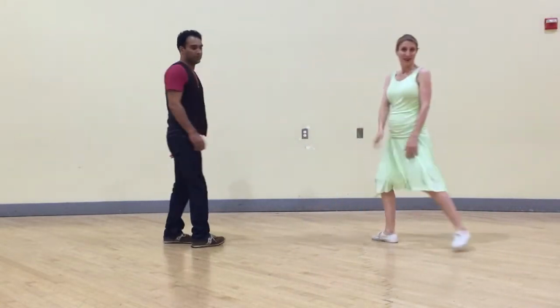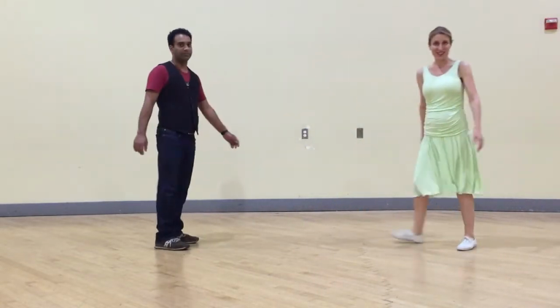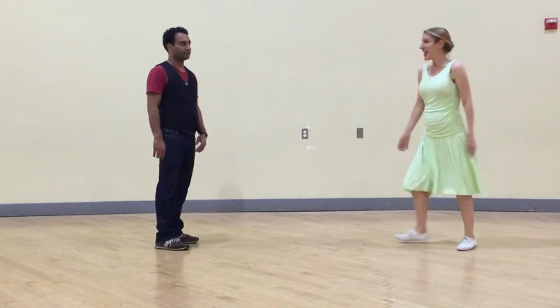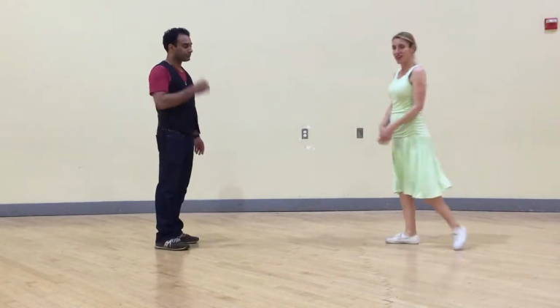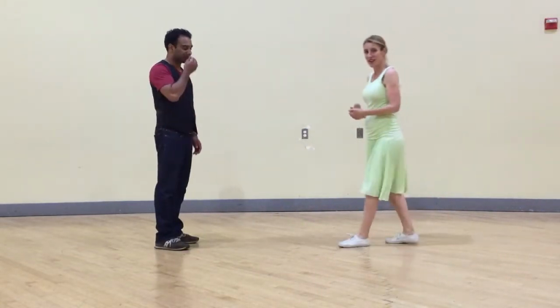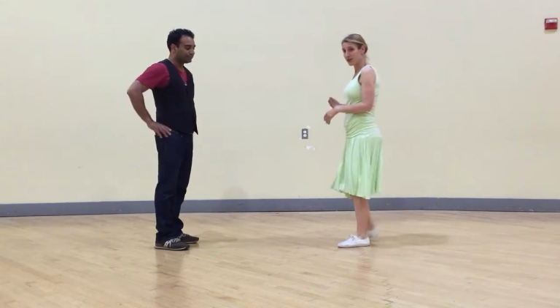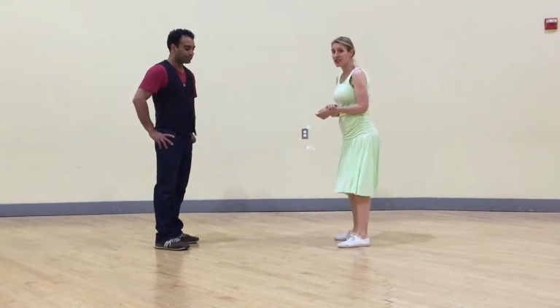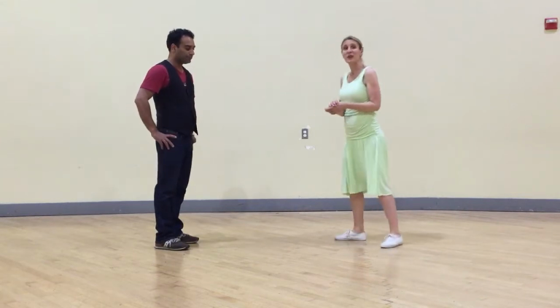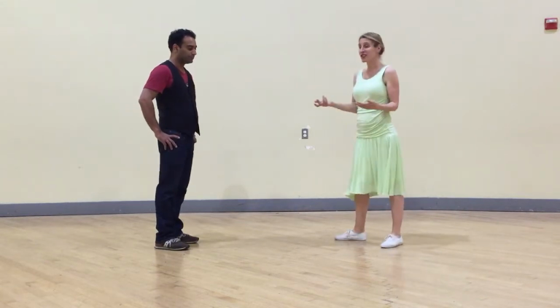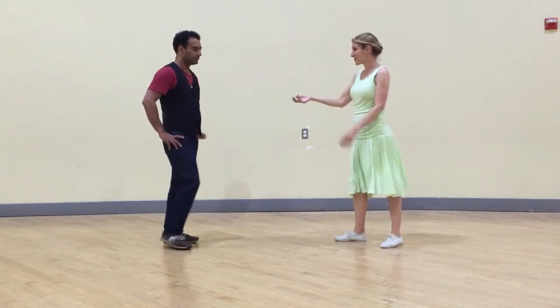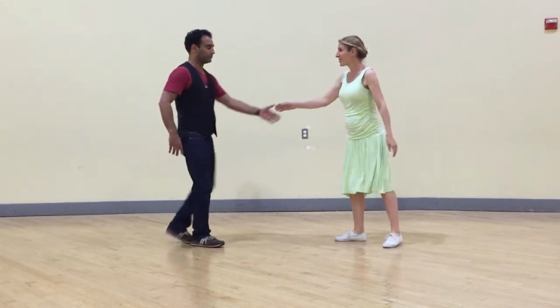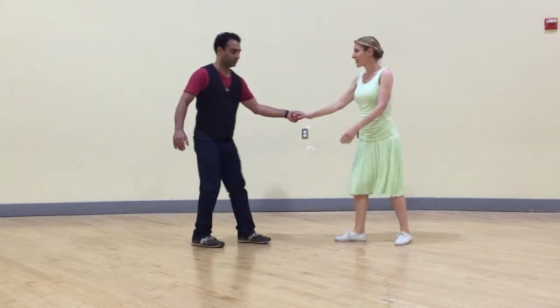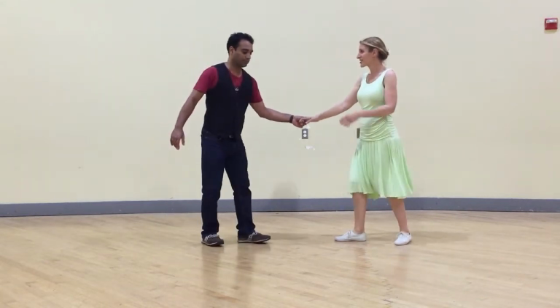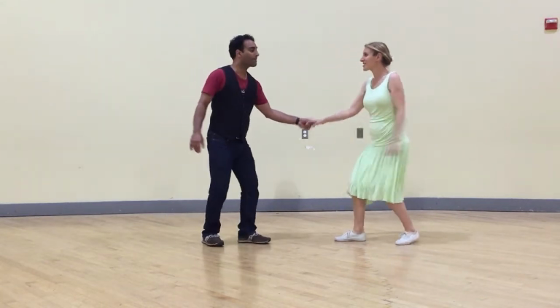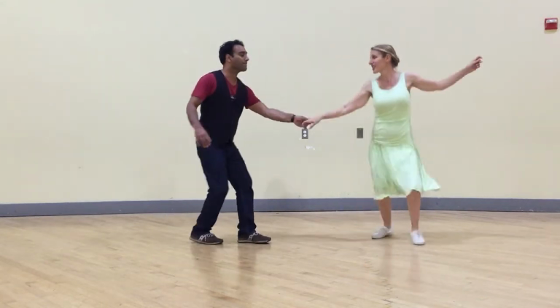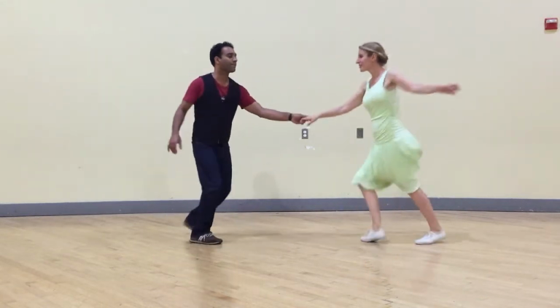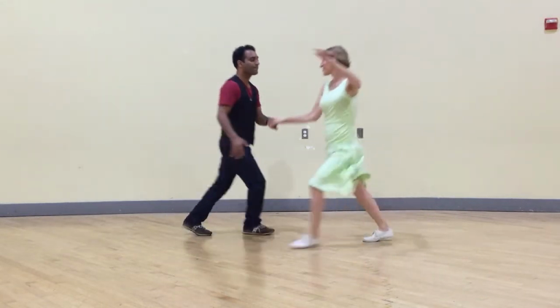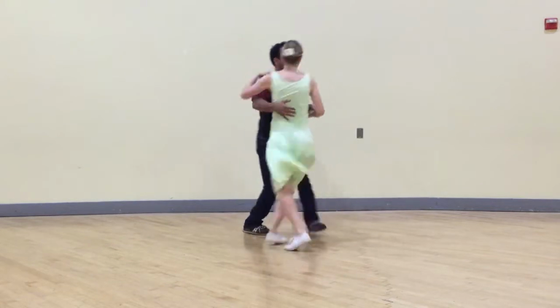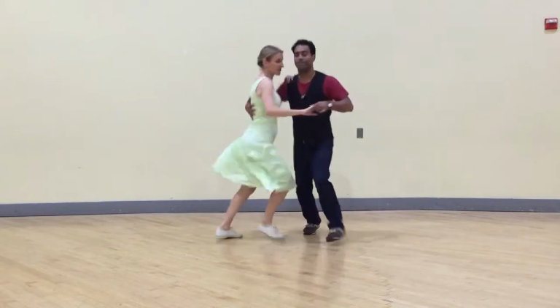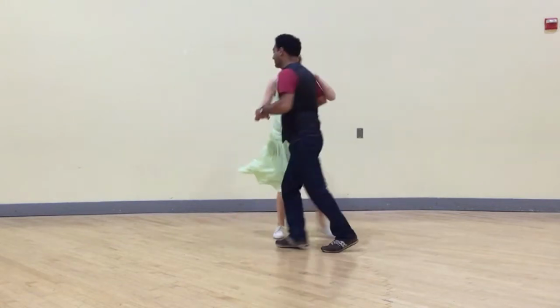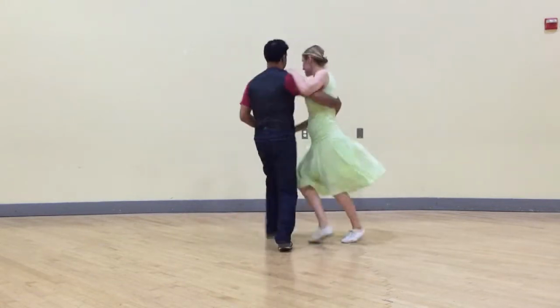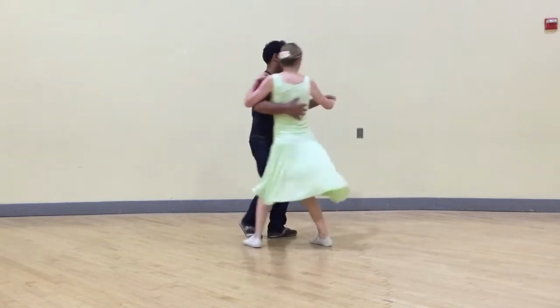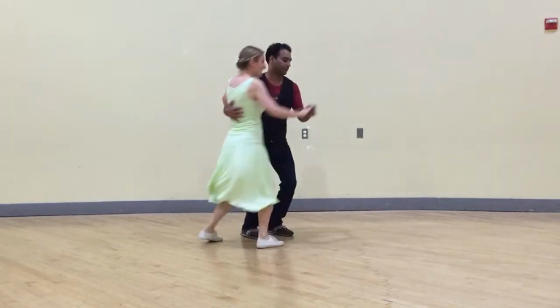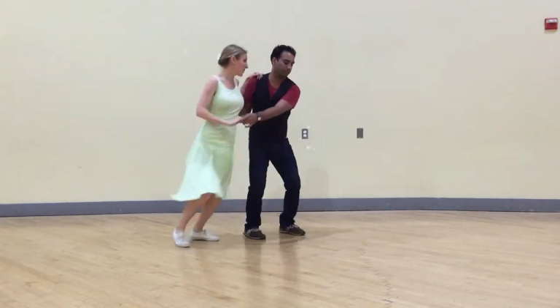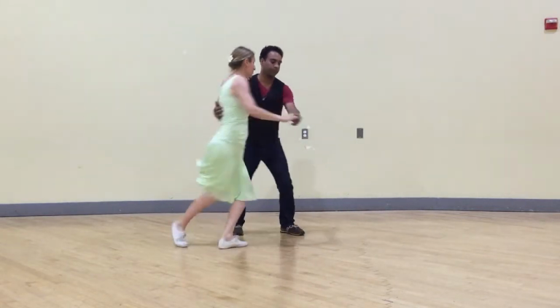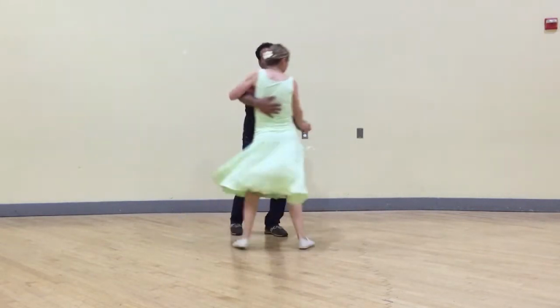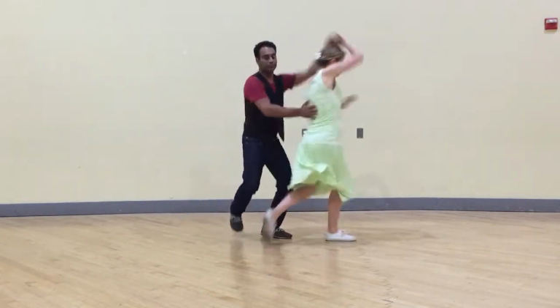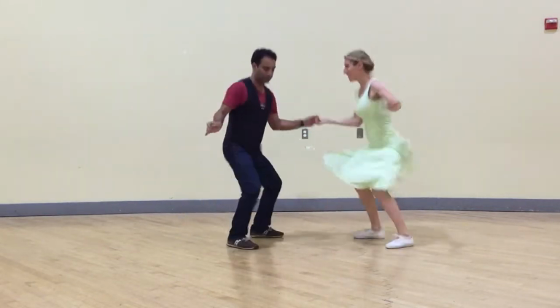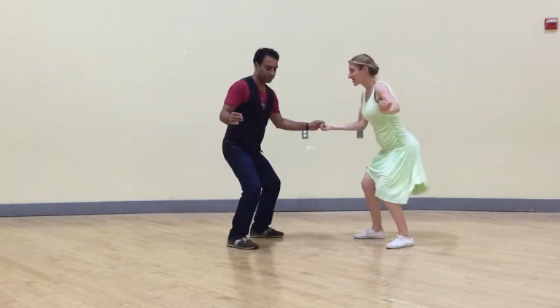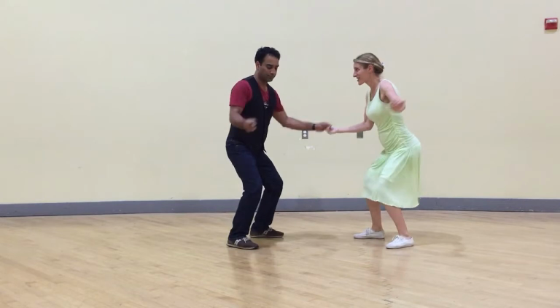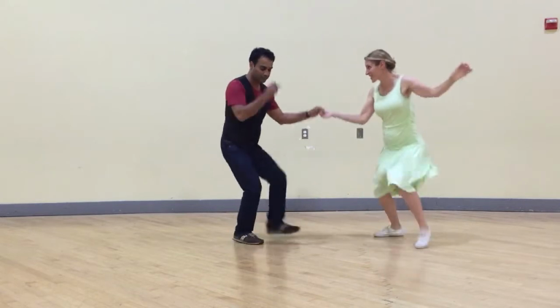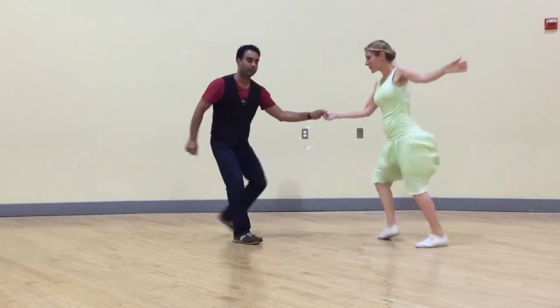And then off of our Lindy circle, we added a jump turn. Five, six, seven, eight, one, two, three, four, five, six, seven, eight. One, two, three, four, five, six, seven, and eight, one.